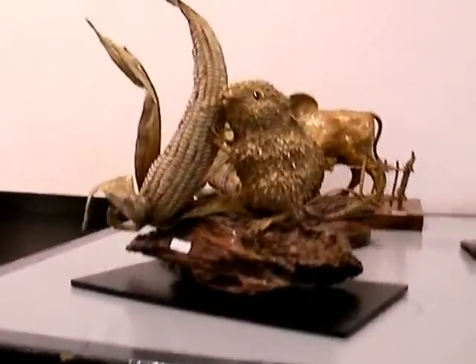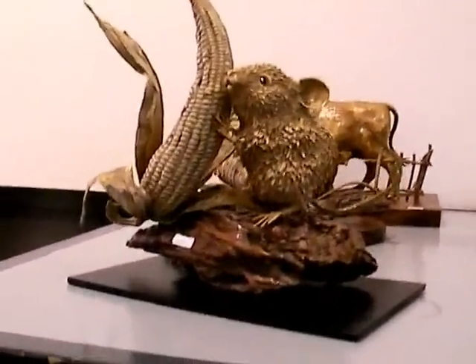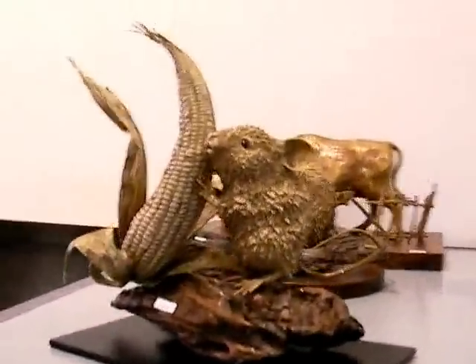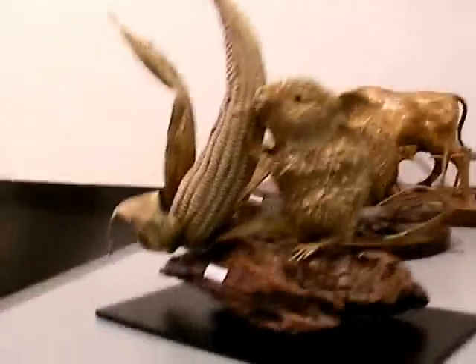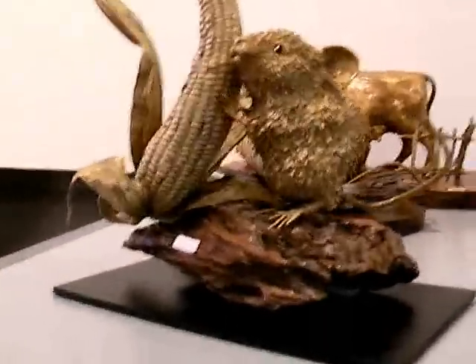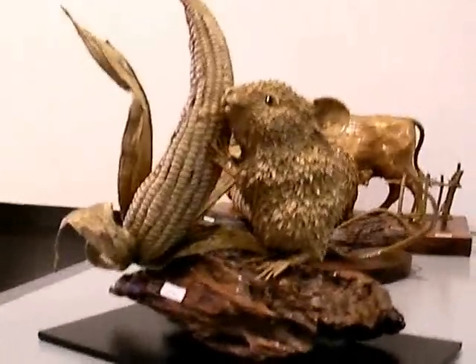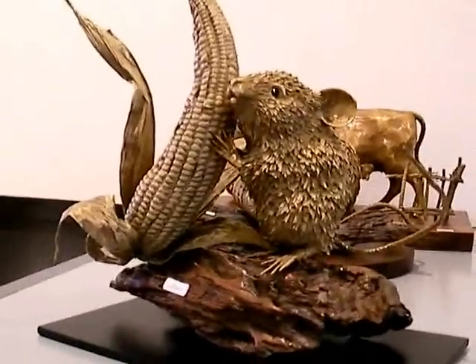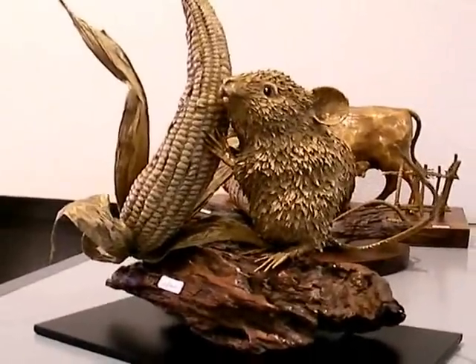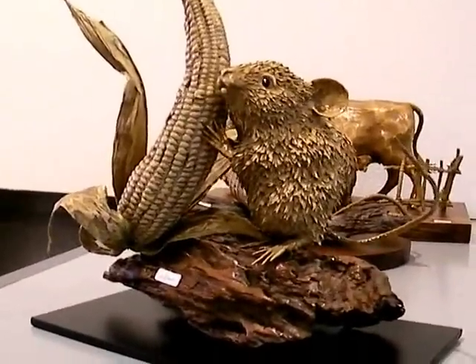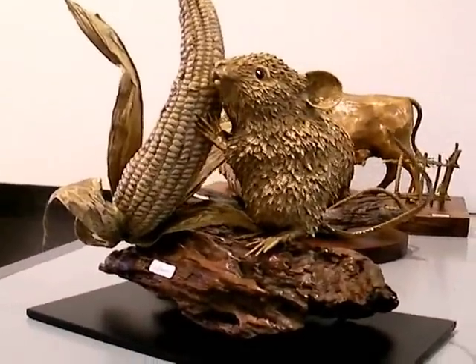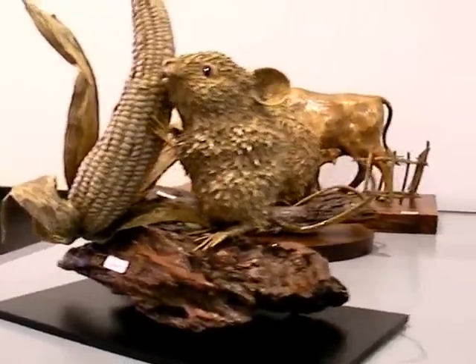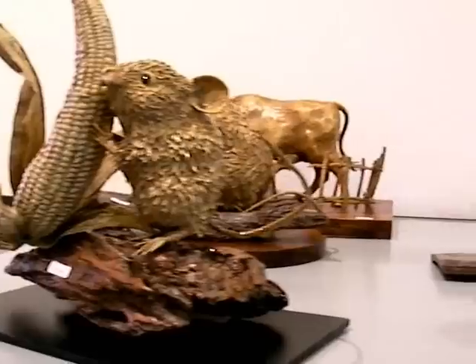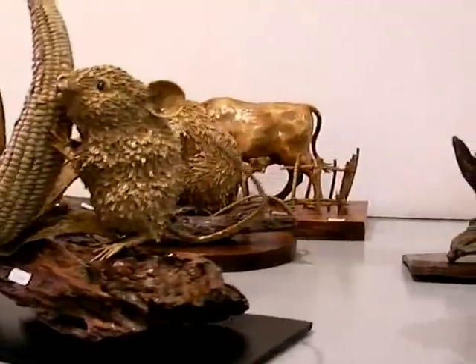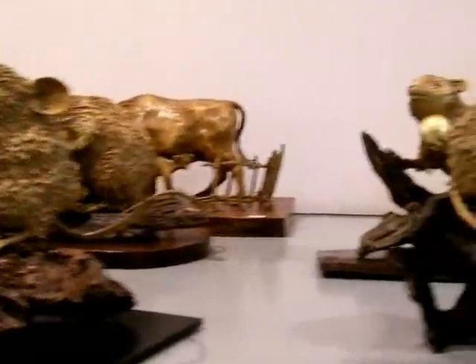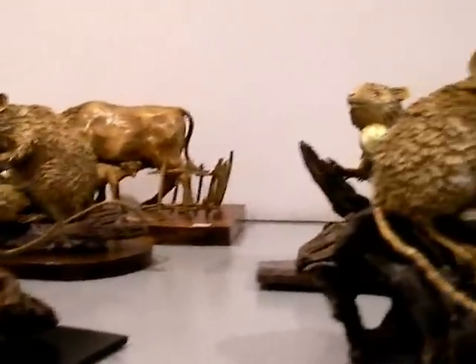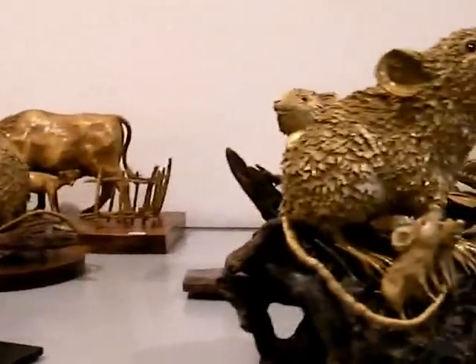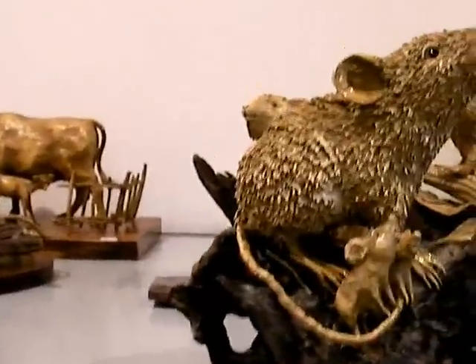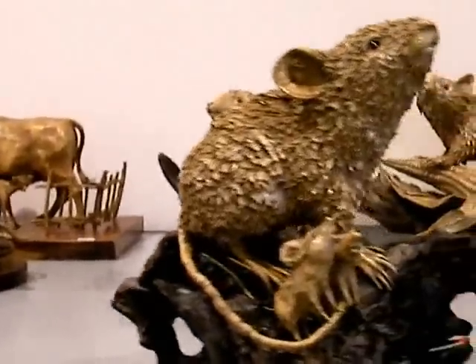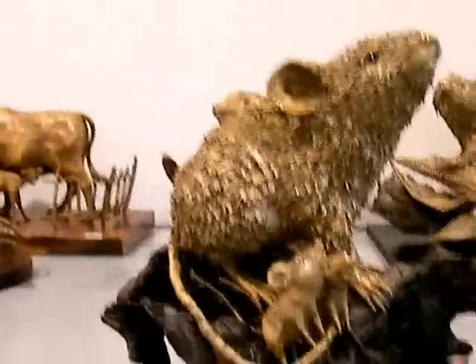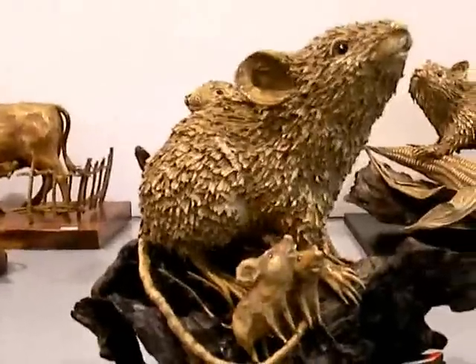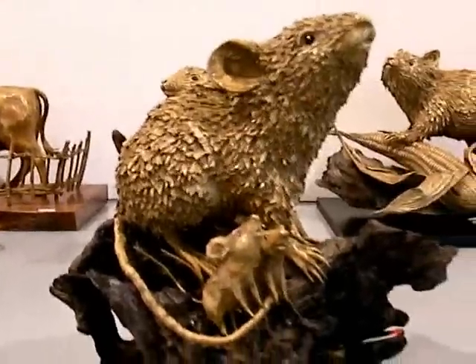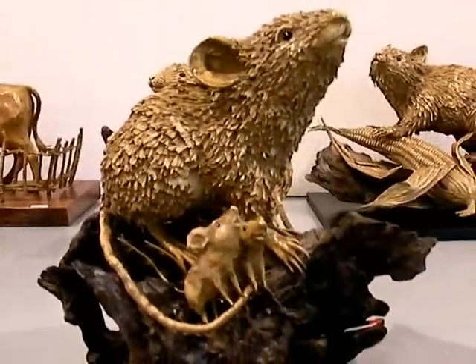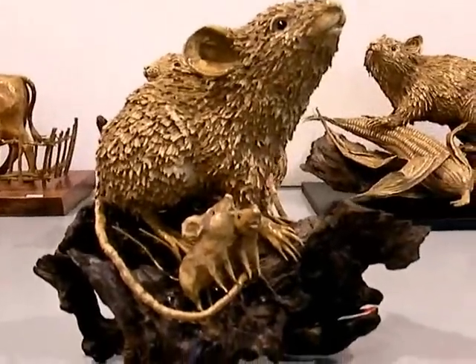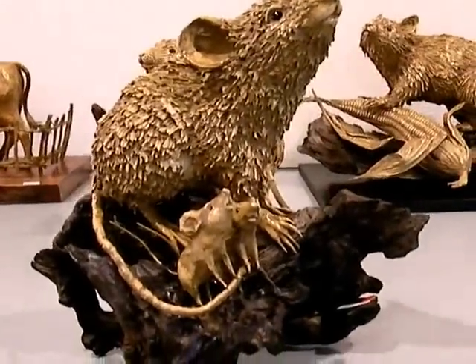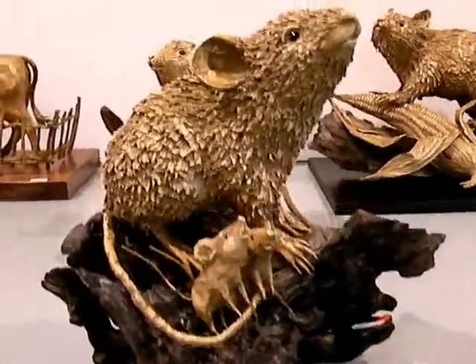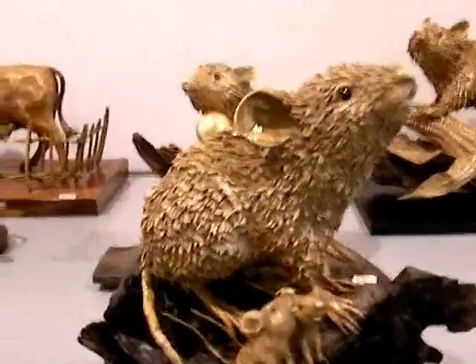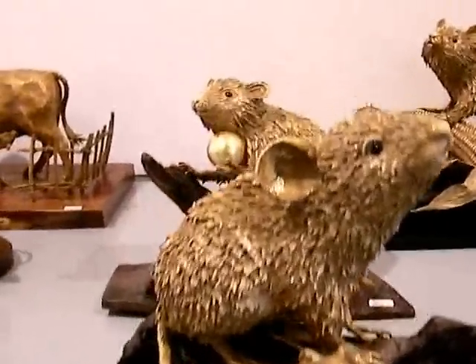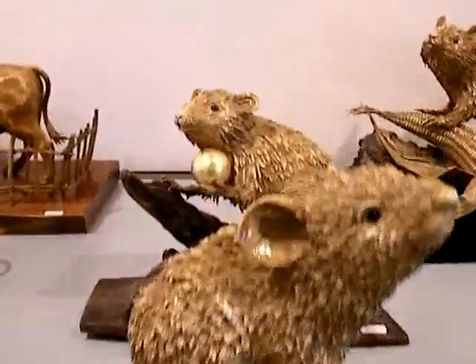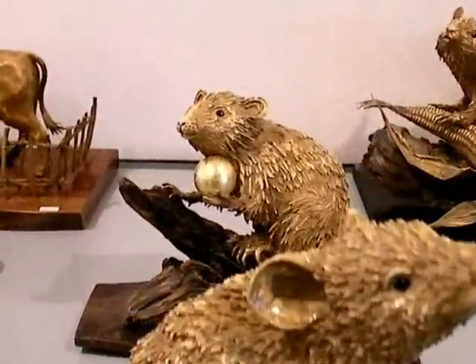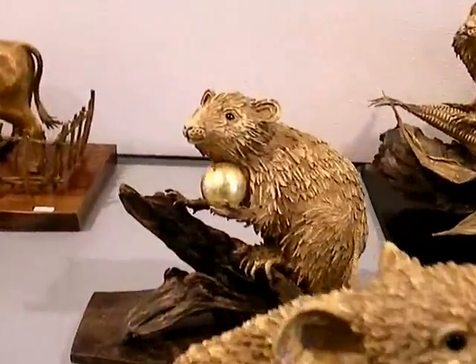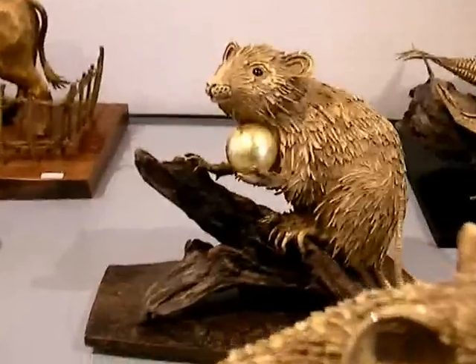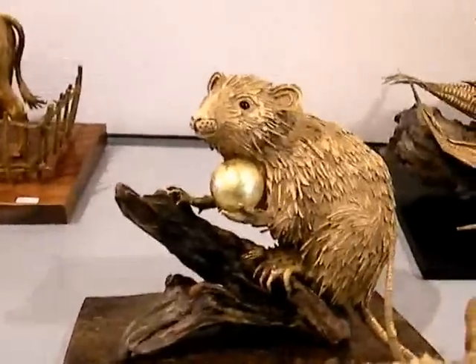Next year, 2008, is the year of the rat. Therefore, Masaki is creating all of these rat and mouse okimono.